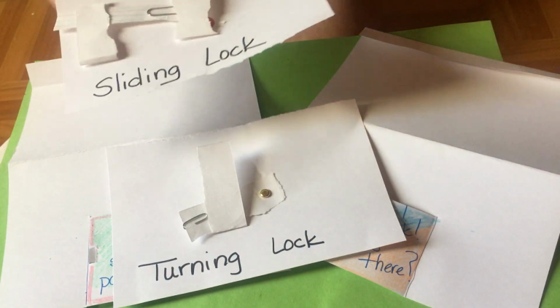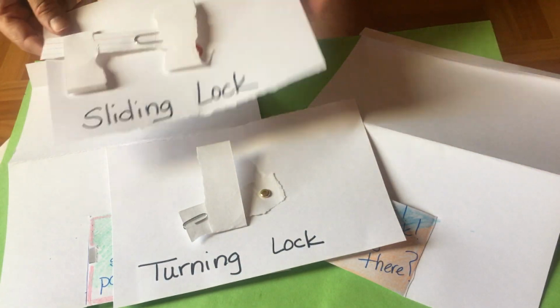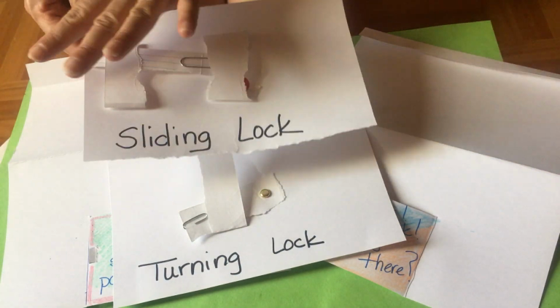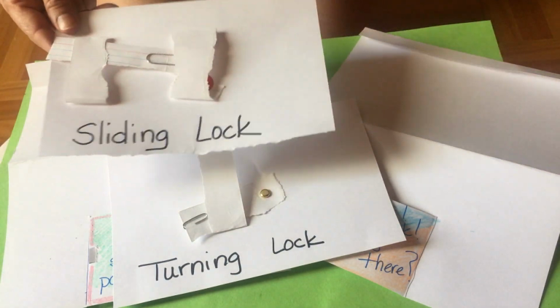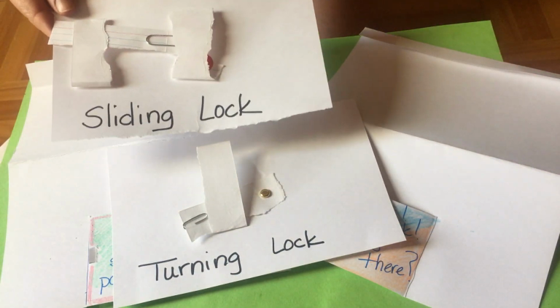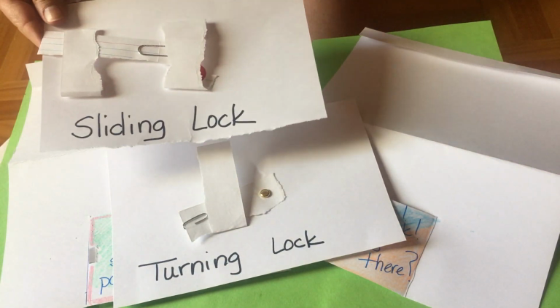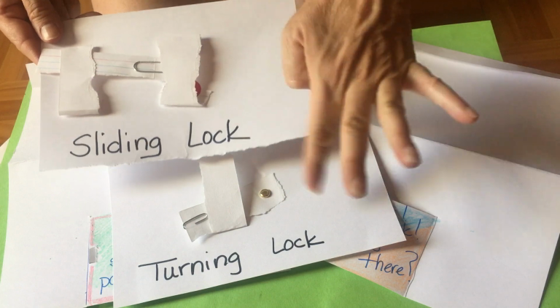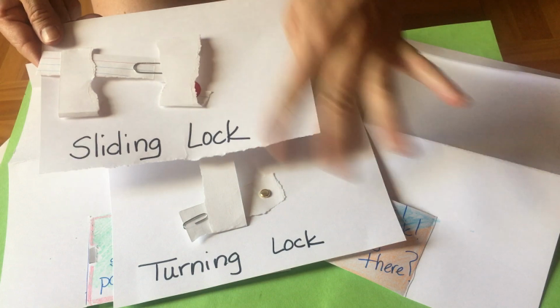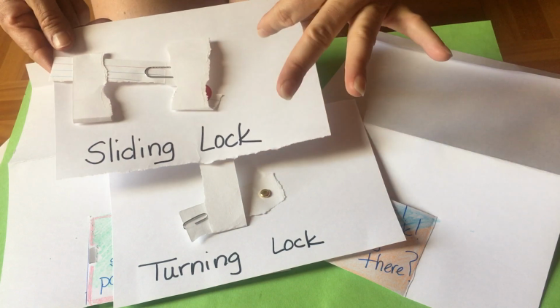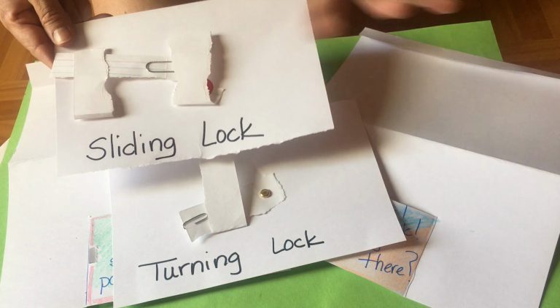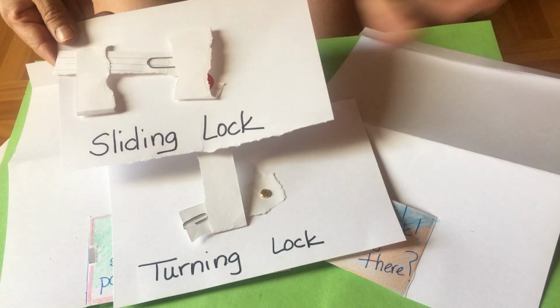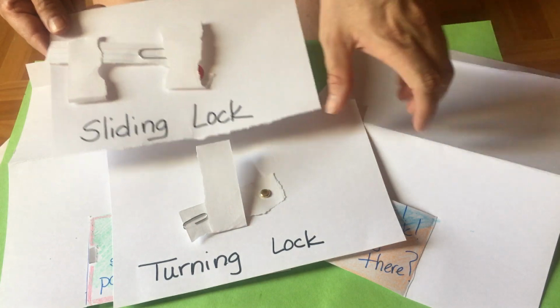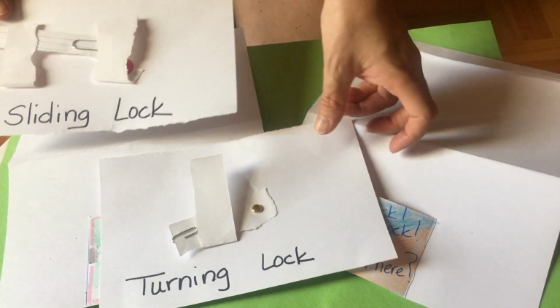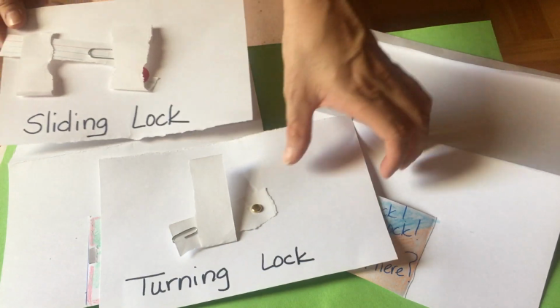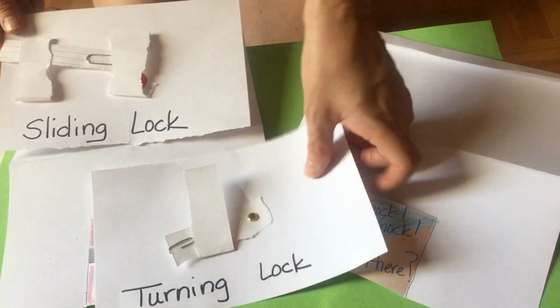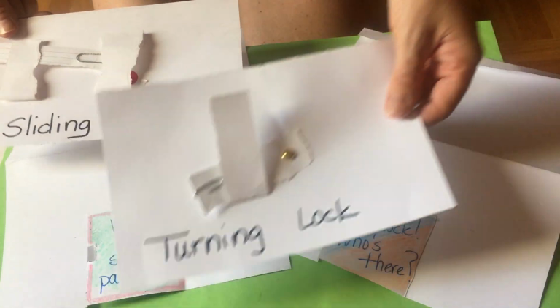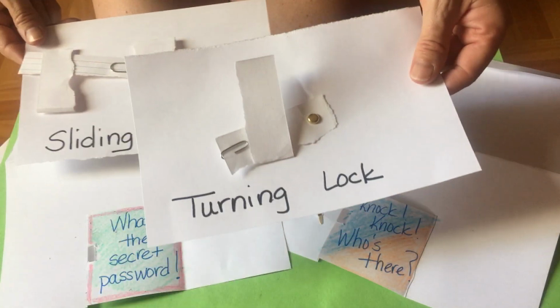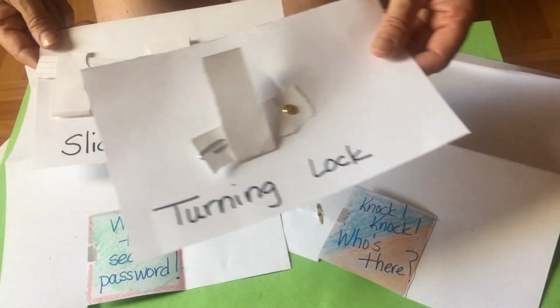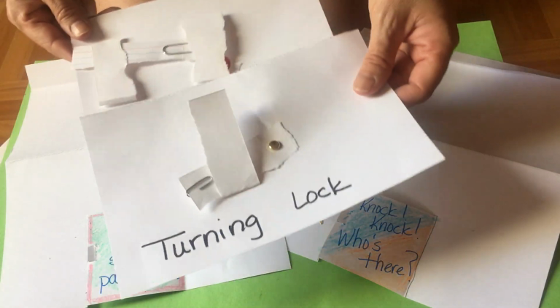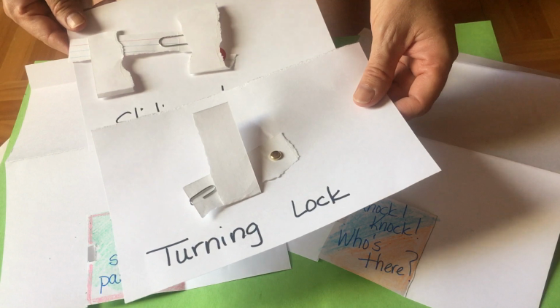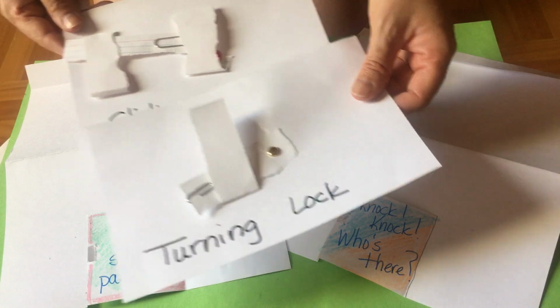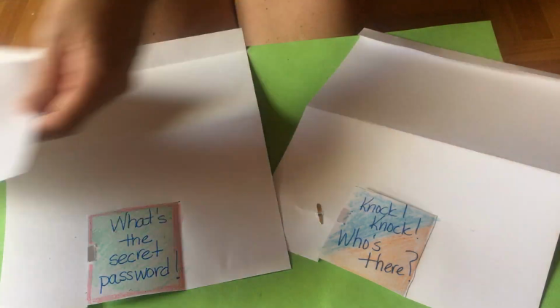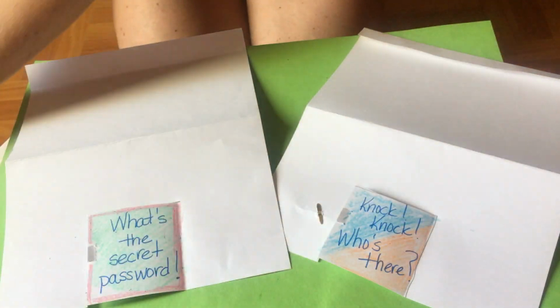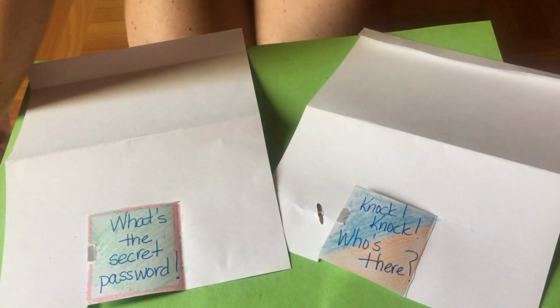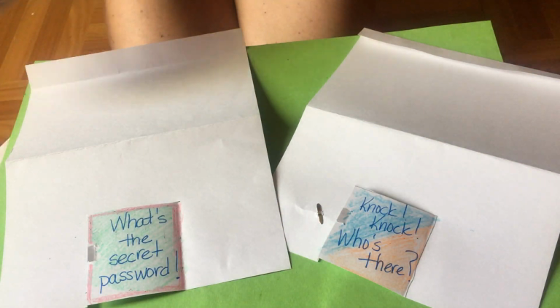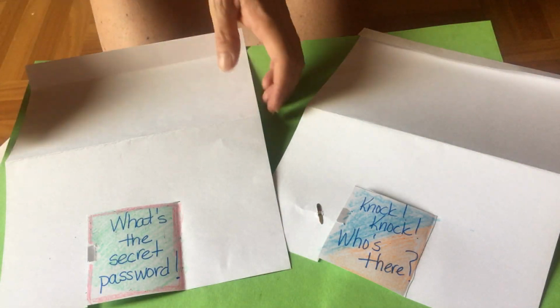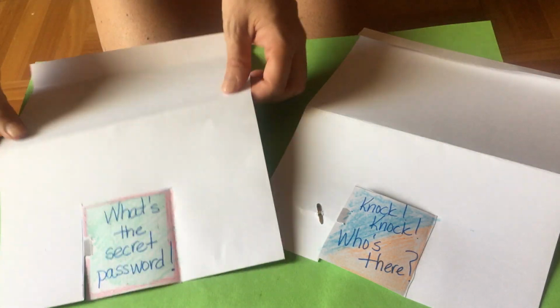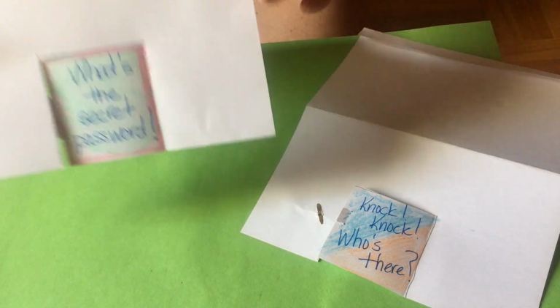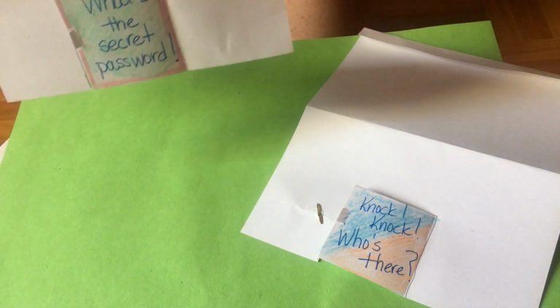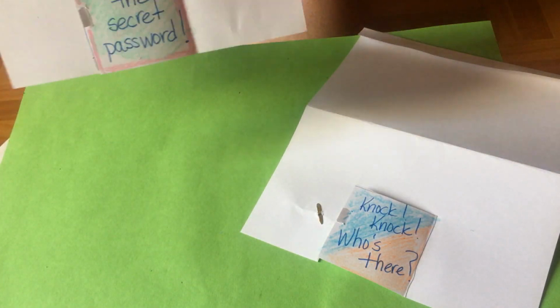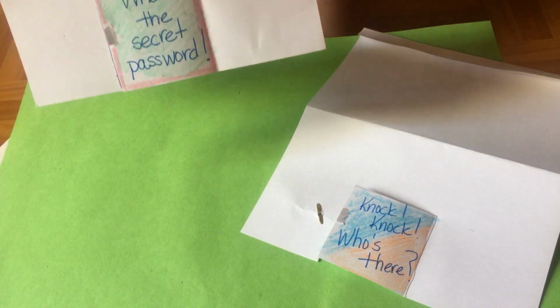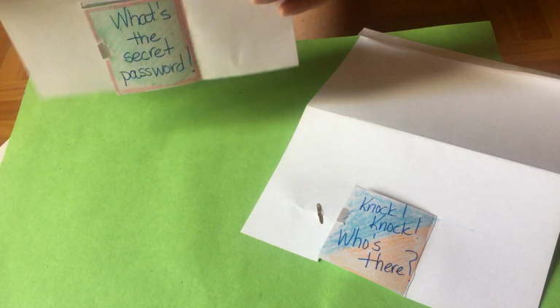This is your experiment. You're going to choose which lock you want to build — a sliding lock or a turning lock. You're going to build it and practice the tricky door experiment.